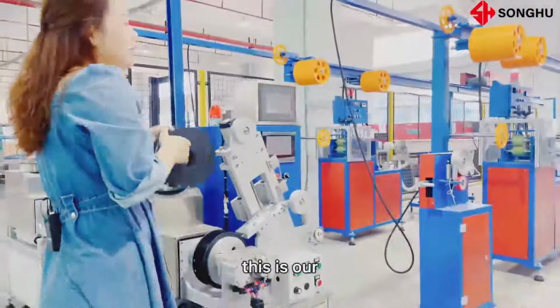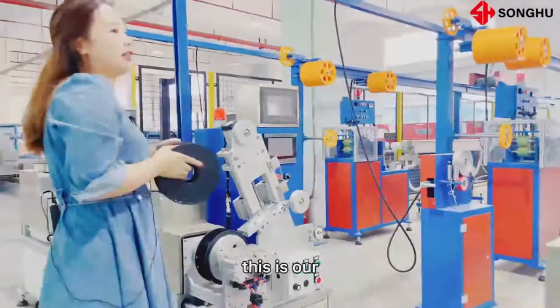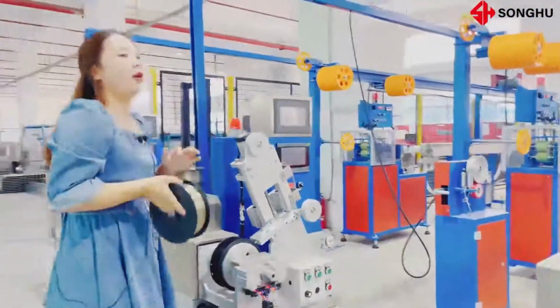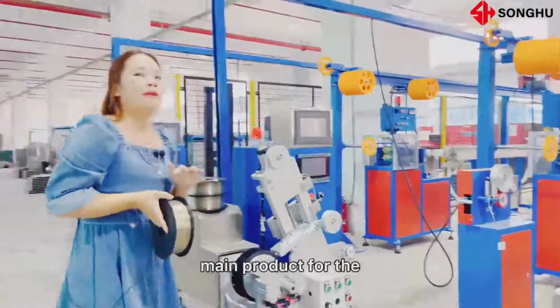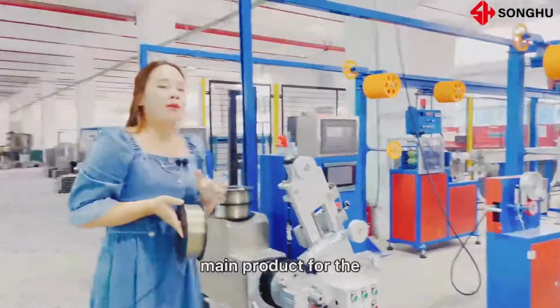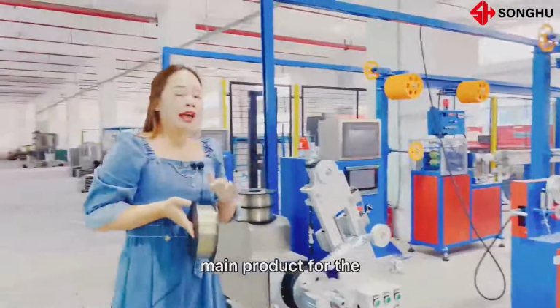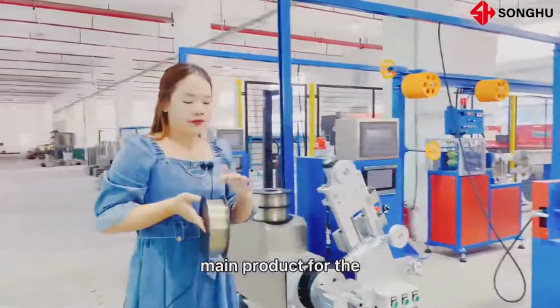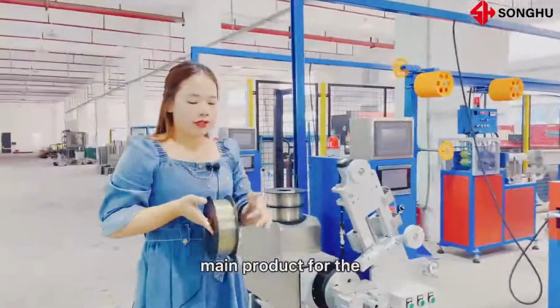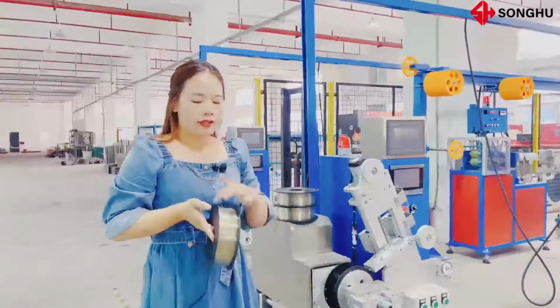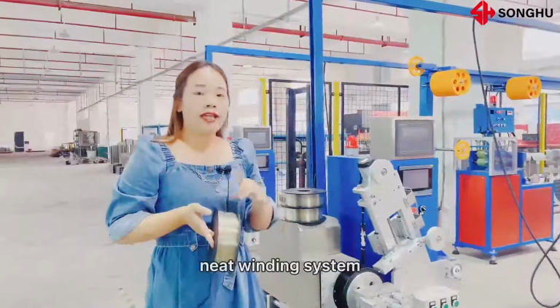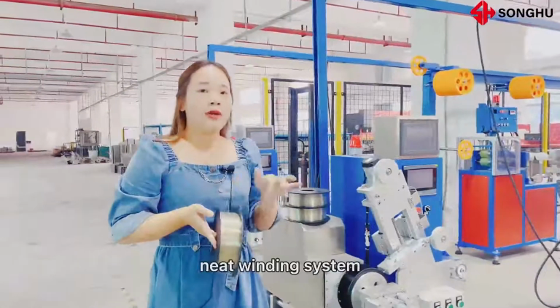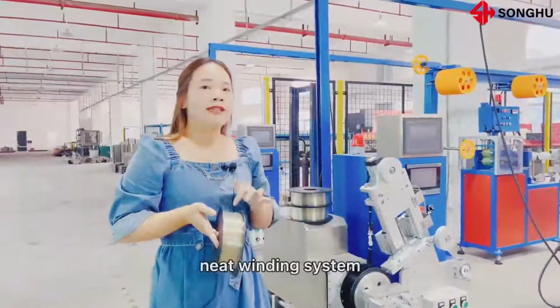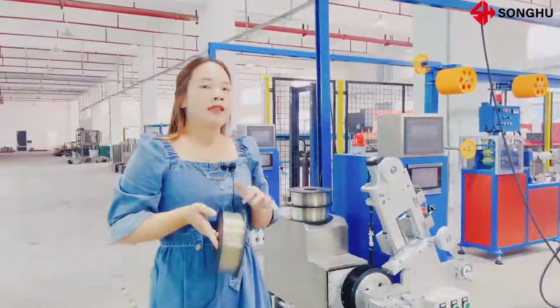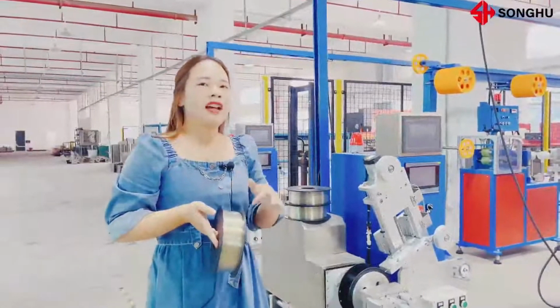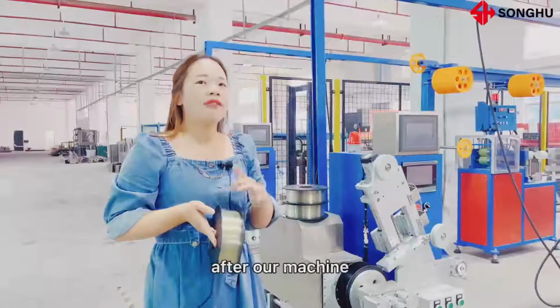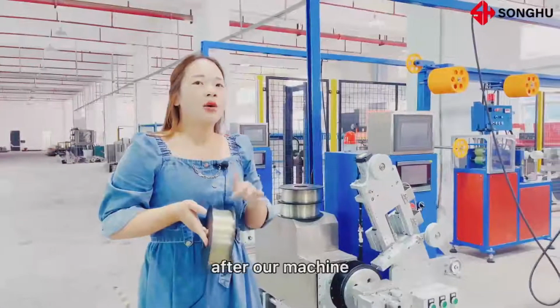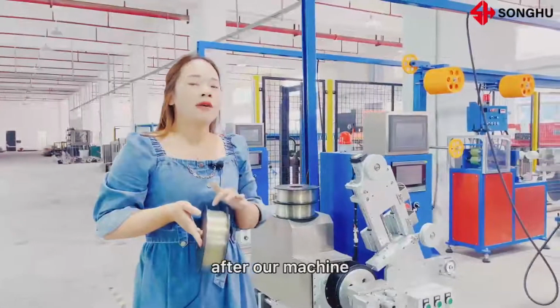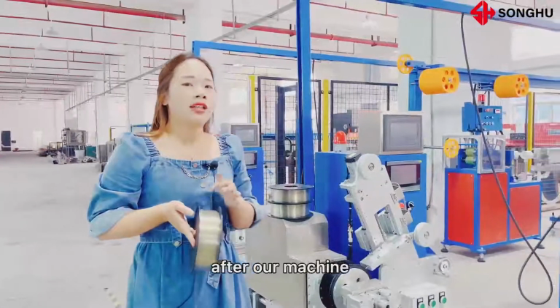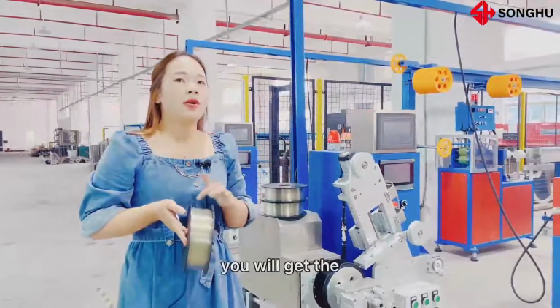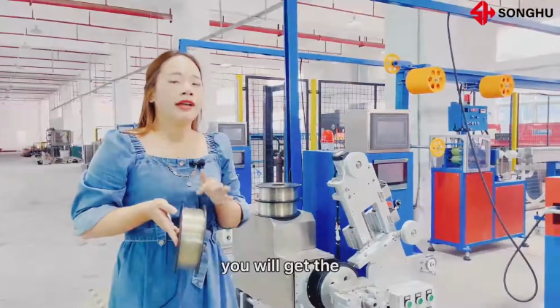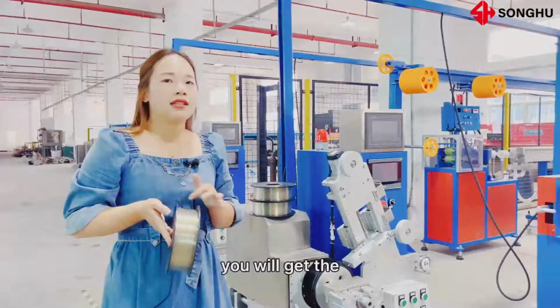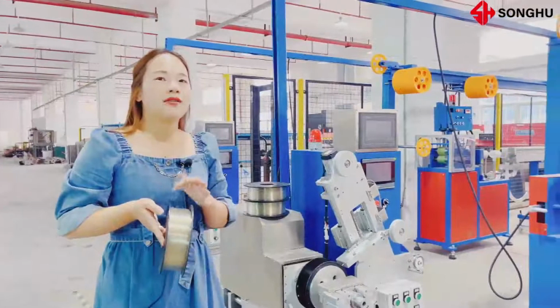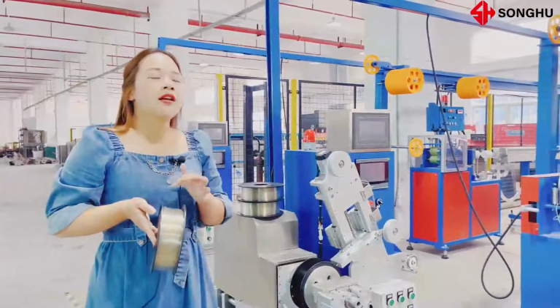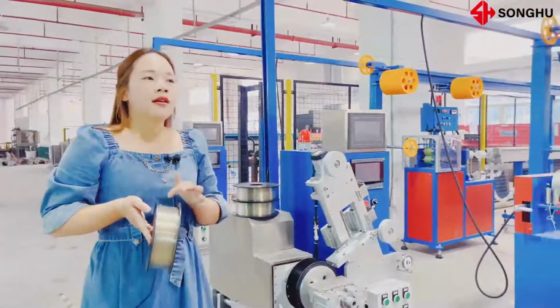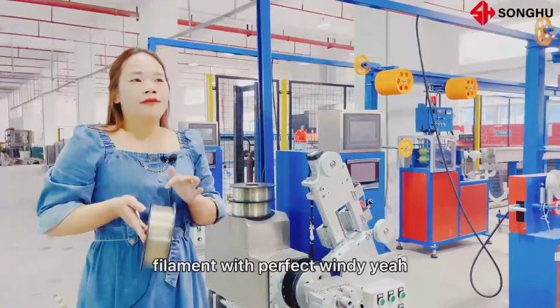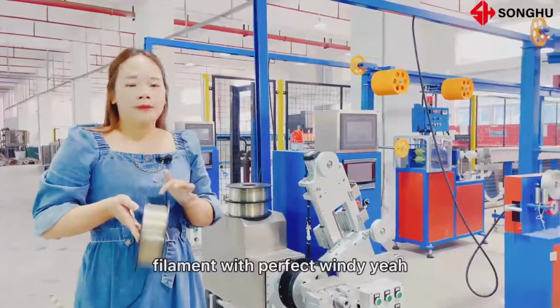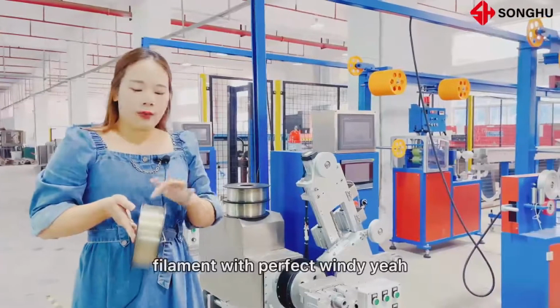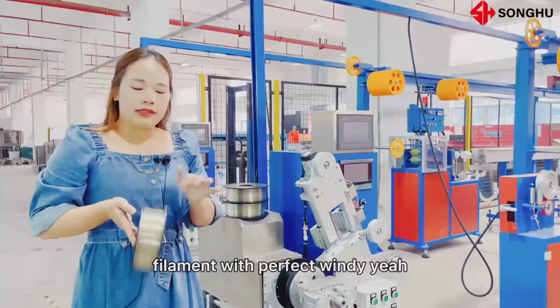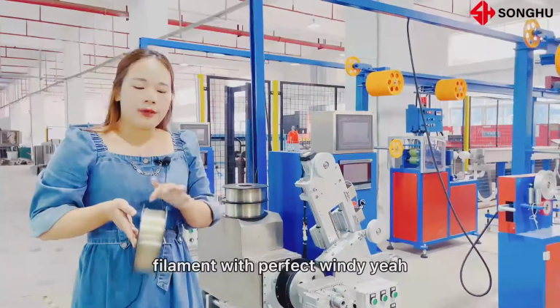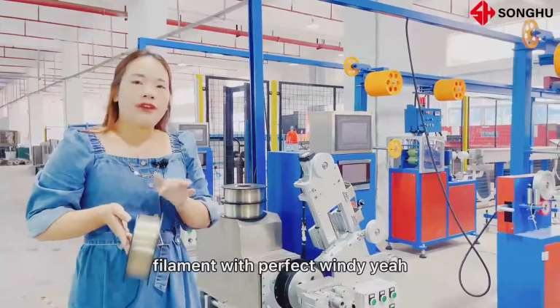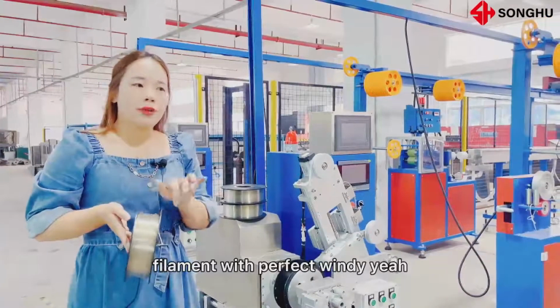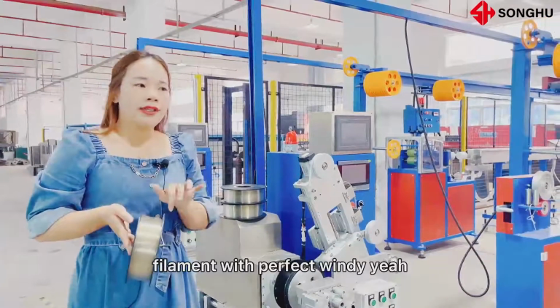This is our main product for the light-winding system. After our machine, you will get the filament with the perfect winding.